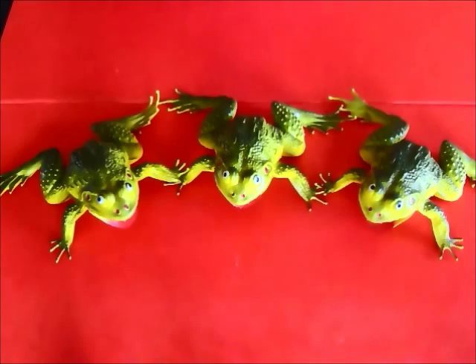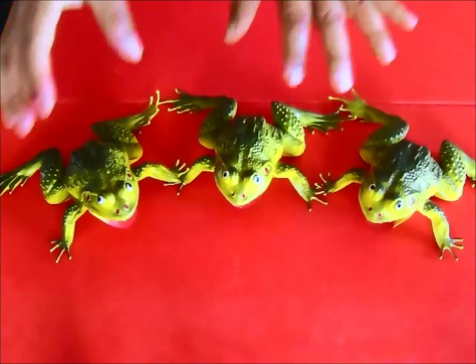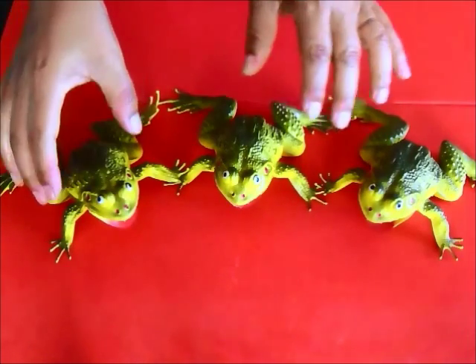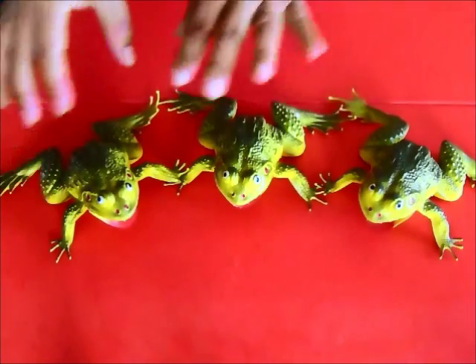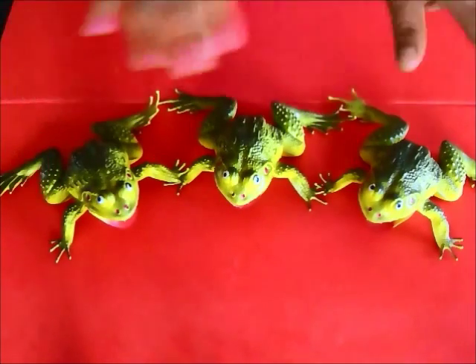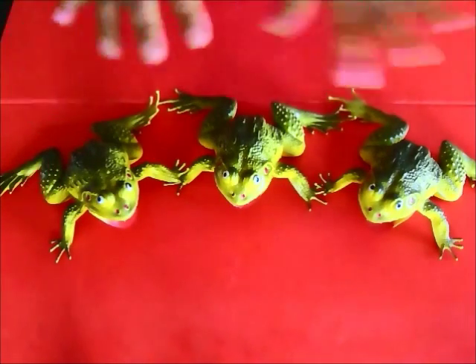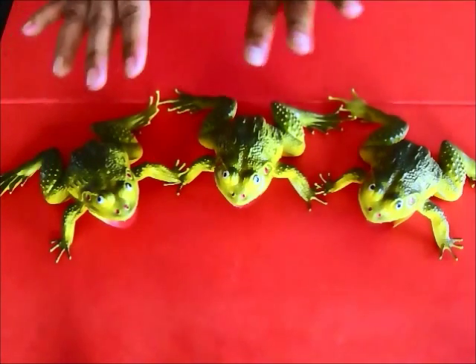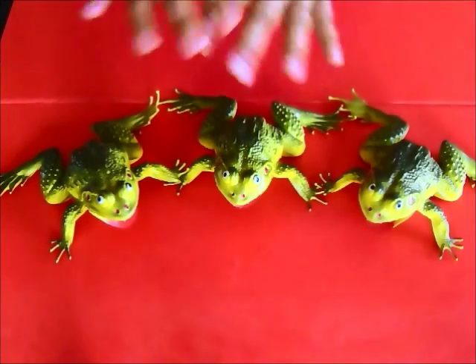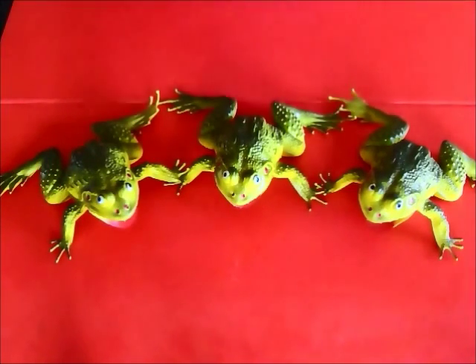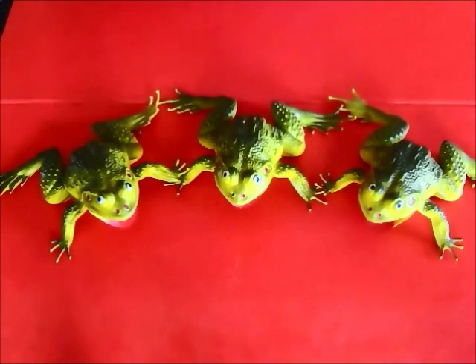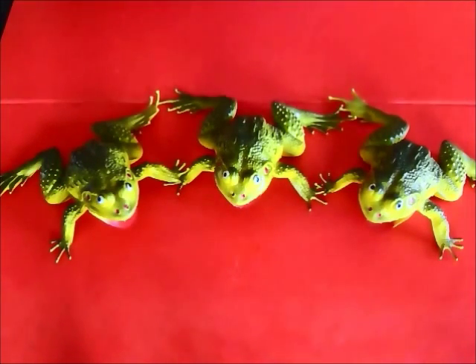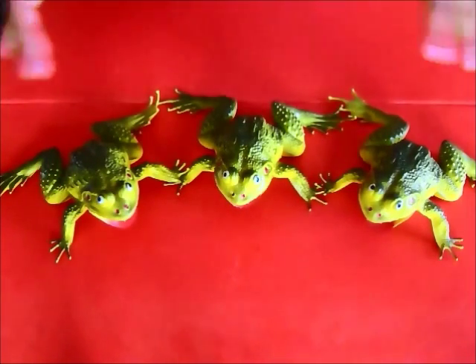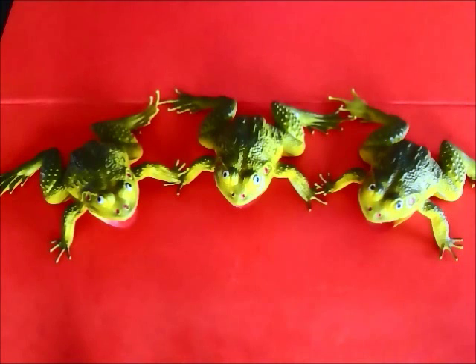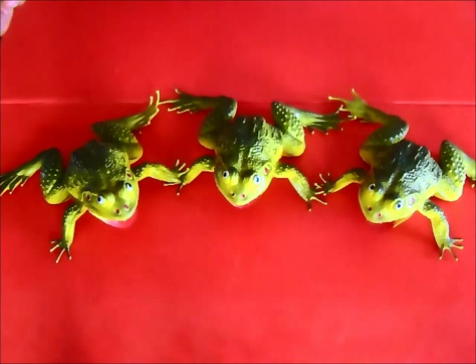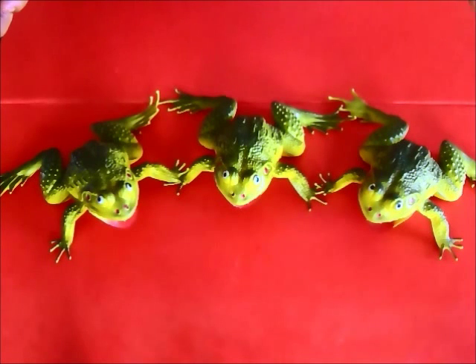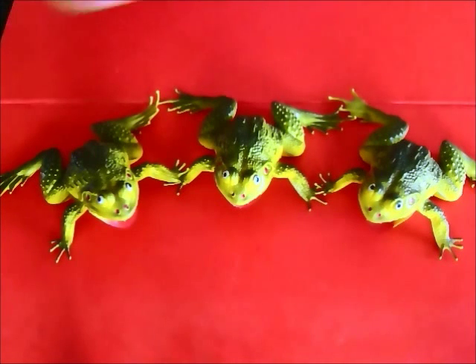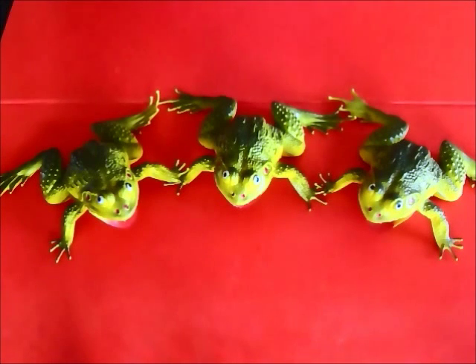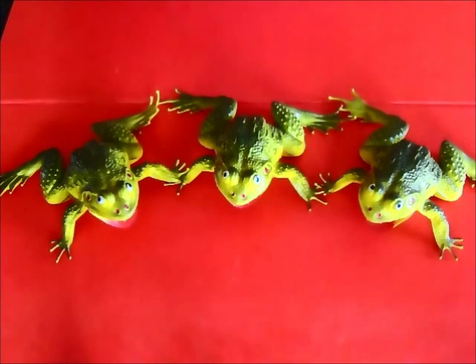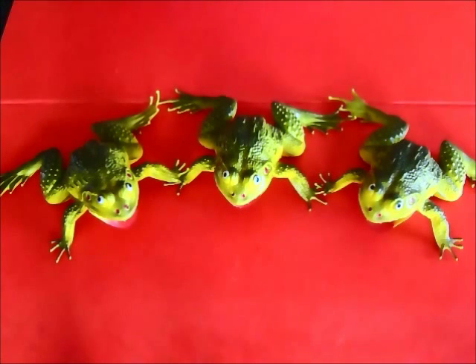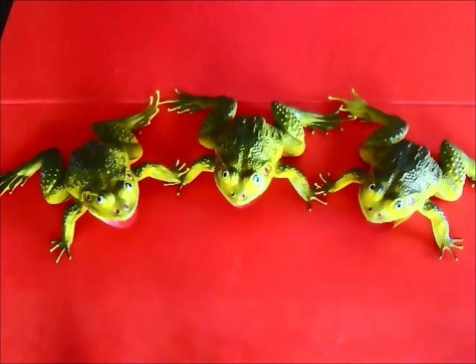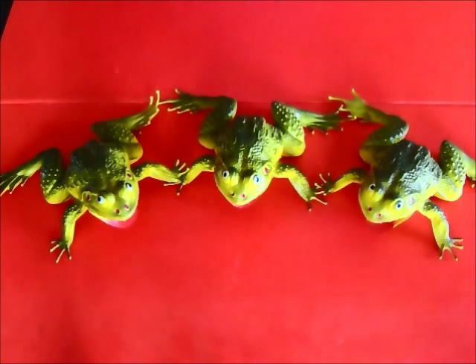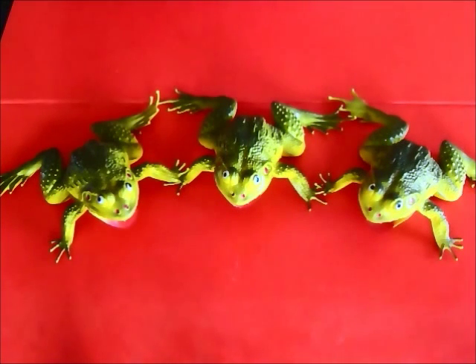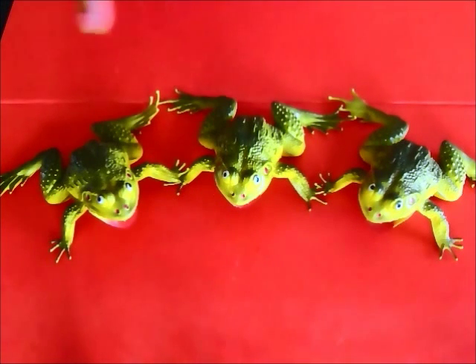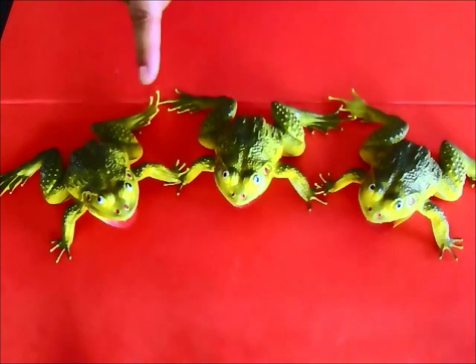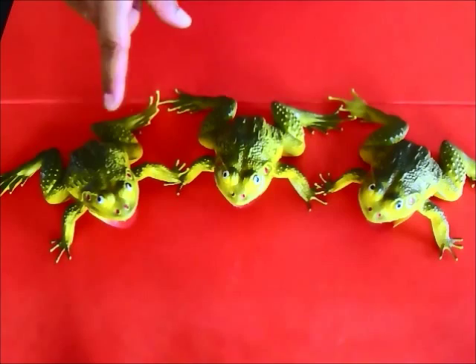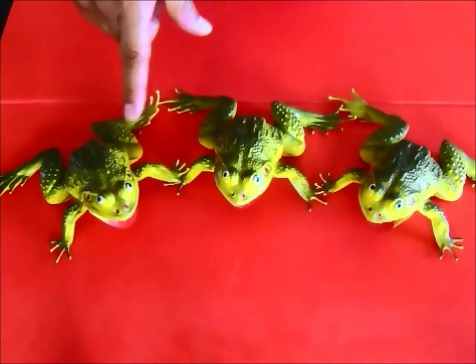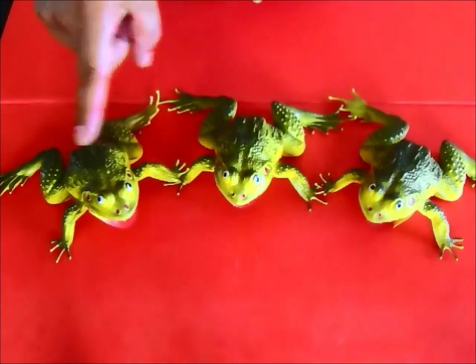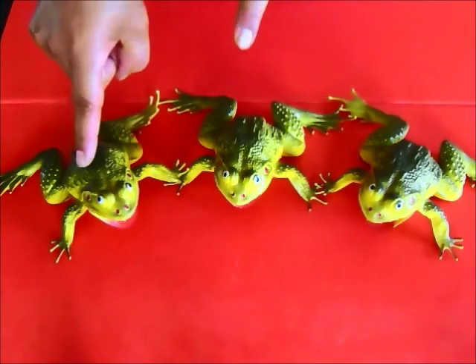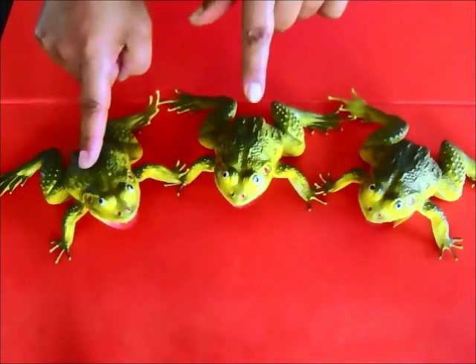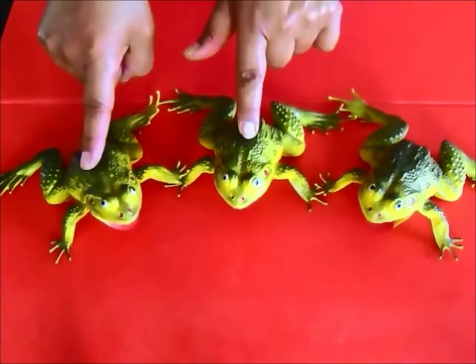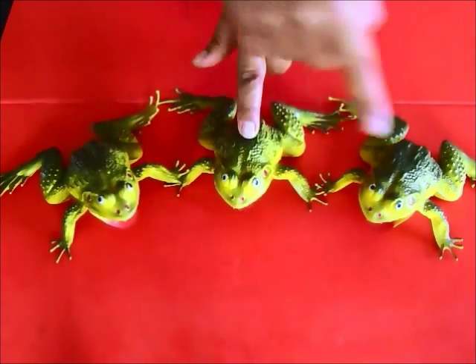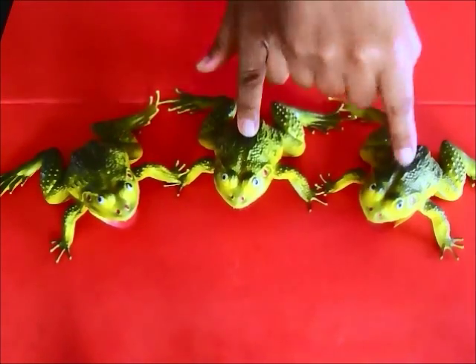So this time let's find Frida. What you're going to do is shuffle them around and then ask your audience which one is Frida, or which one is Fred, or which one is Ferdie. Let me point them out again: Frida, Ferdie, and Fred.